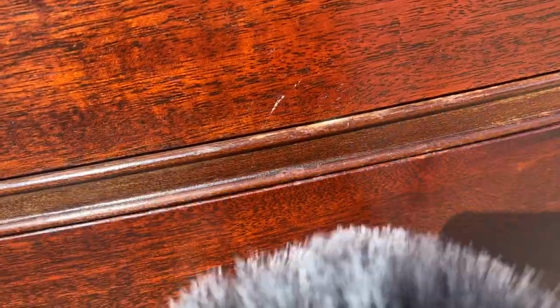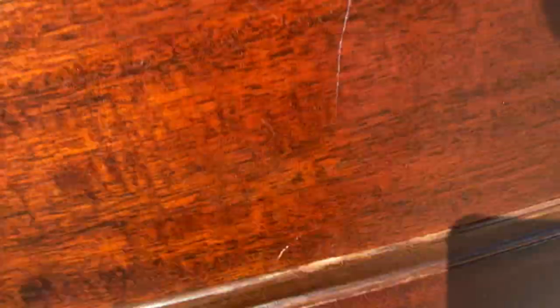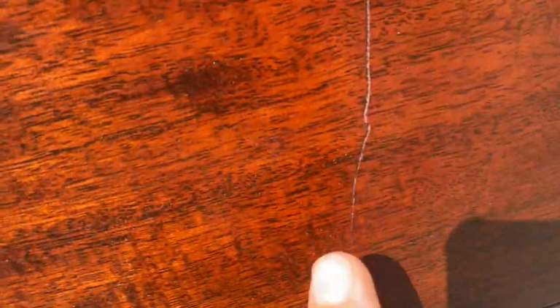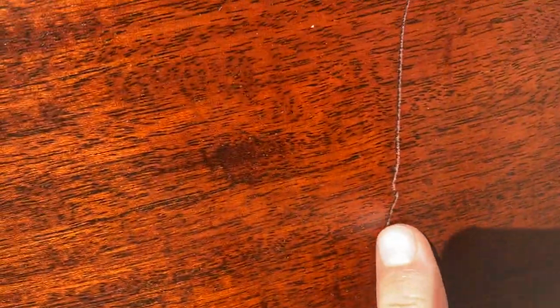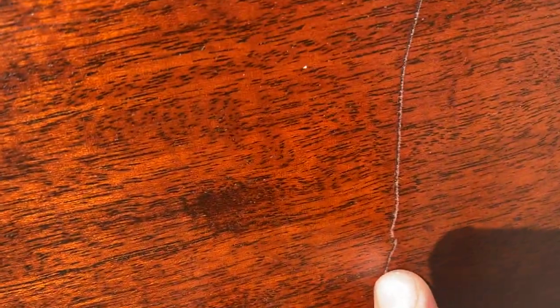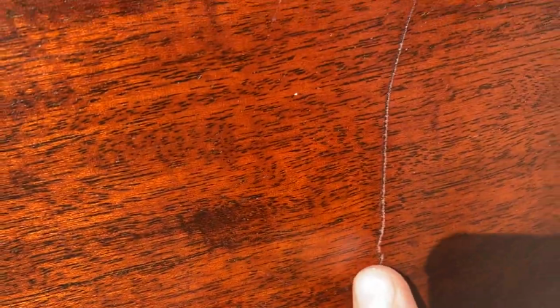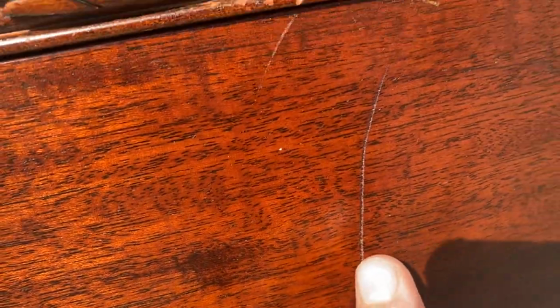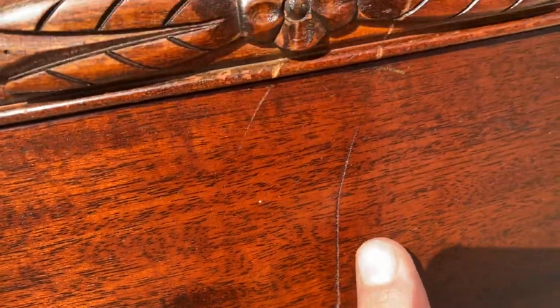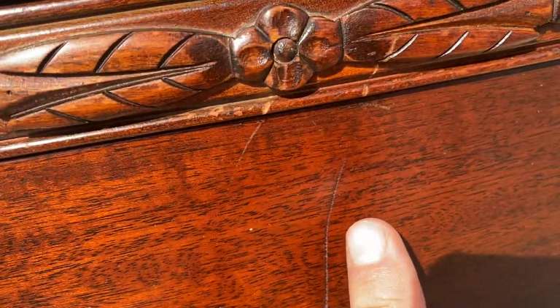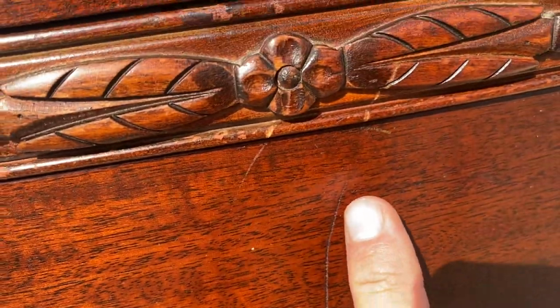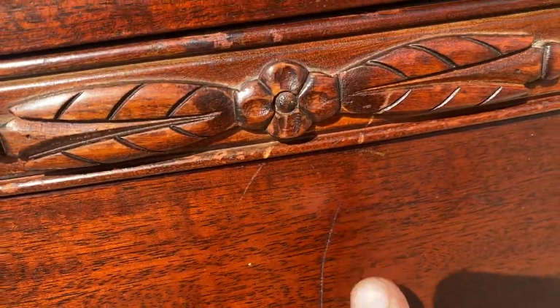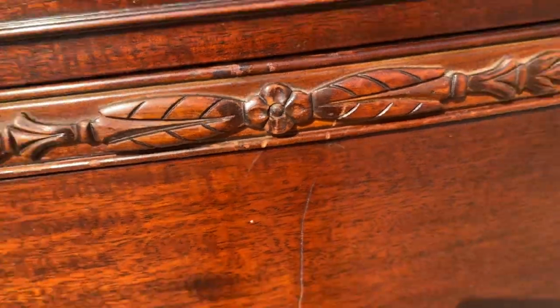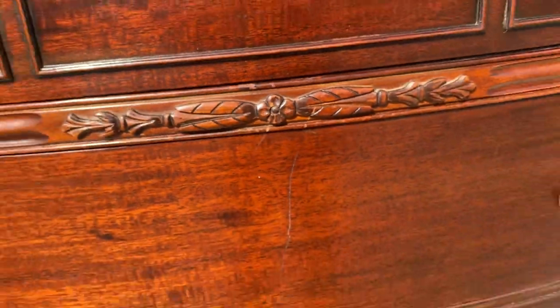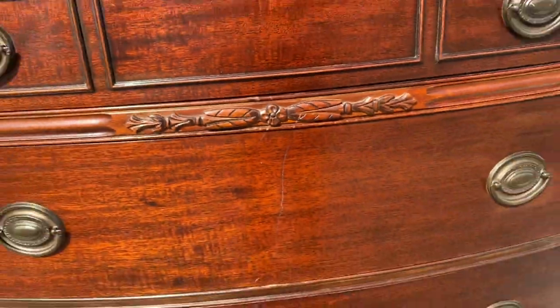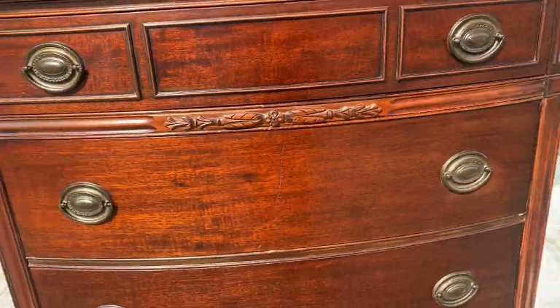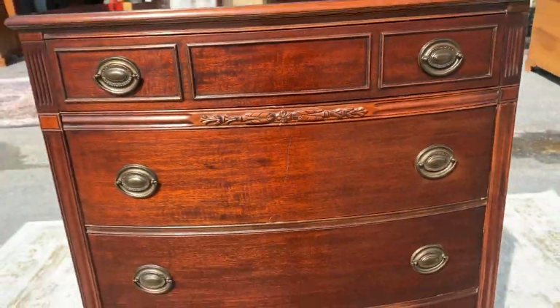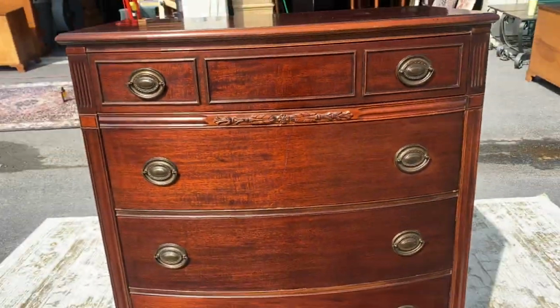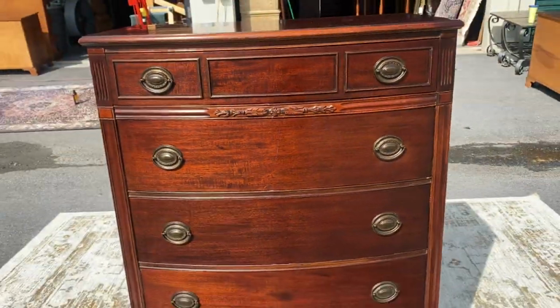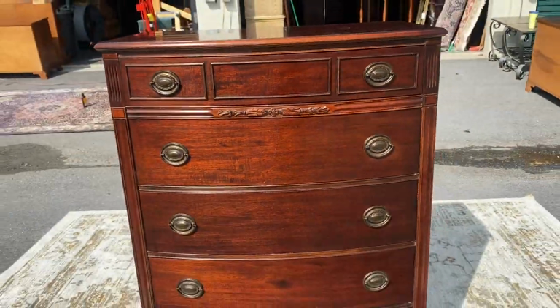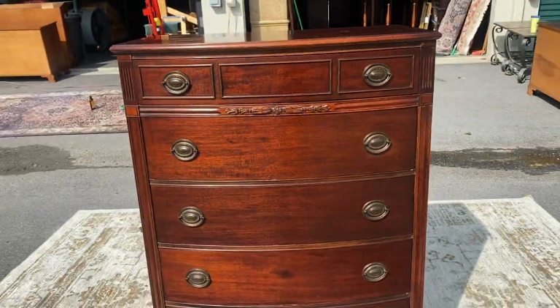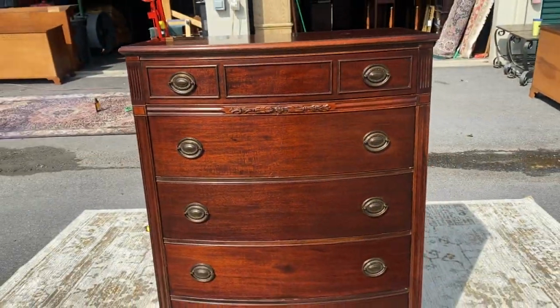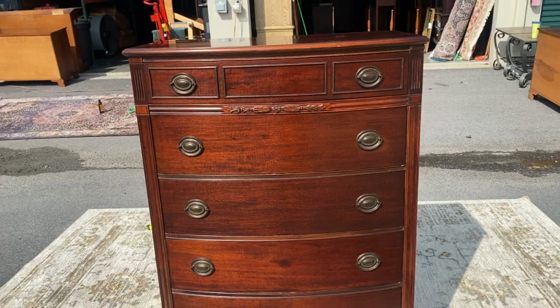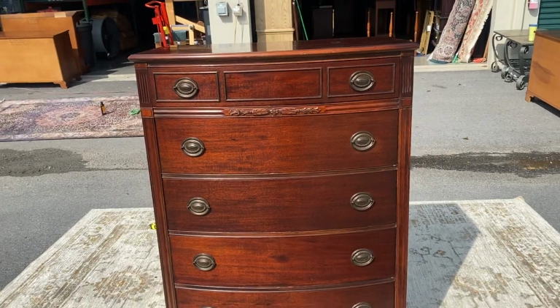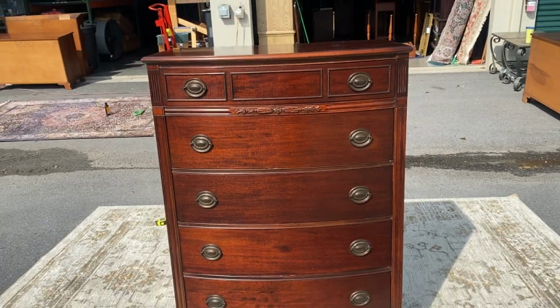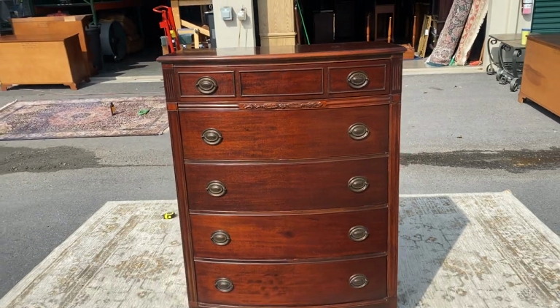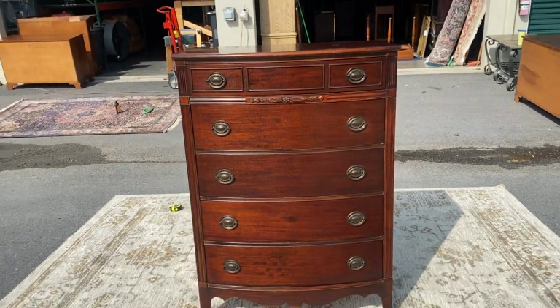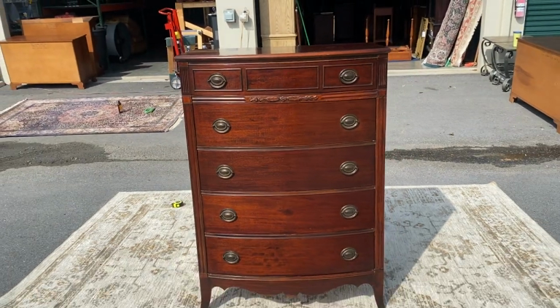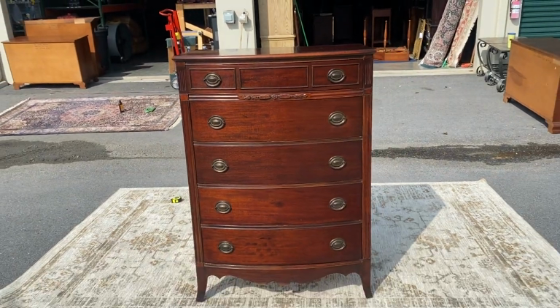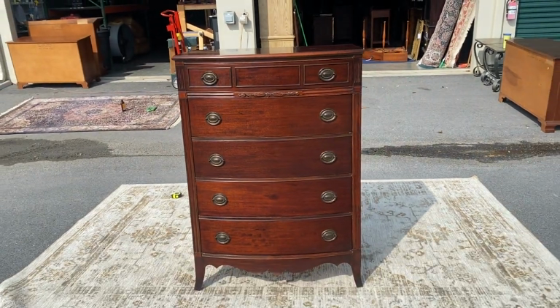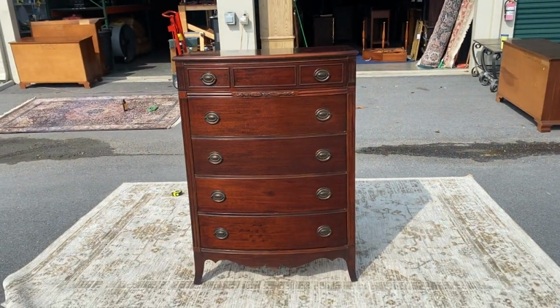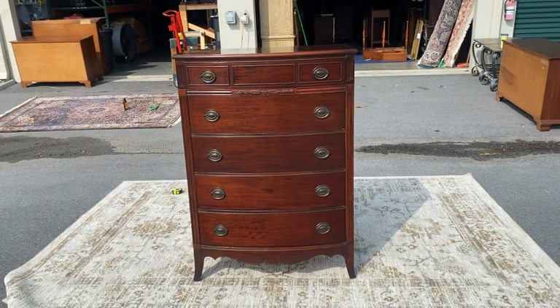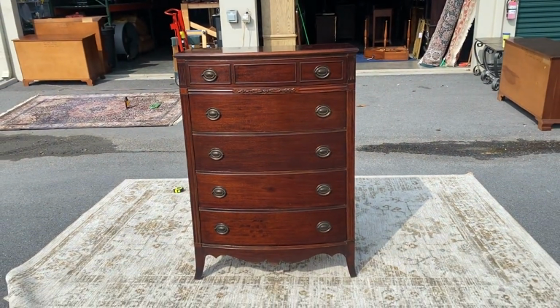I did touch up a scratch right here, but look — where did it go? I don't know. It's like magic.